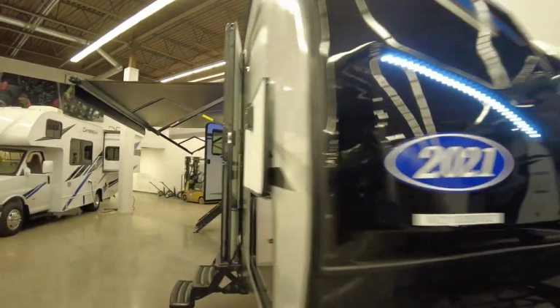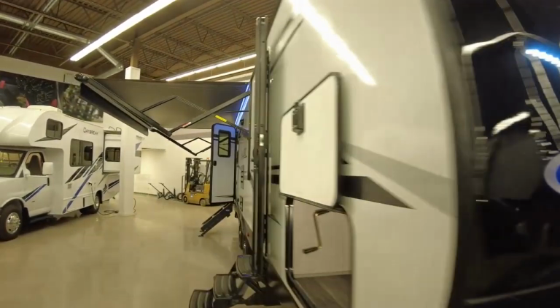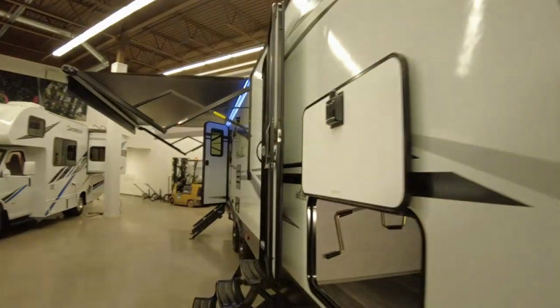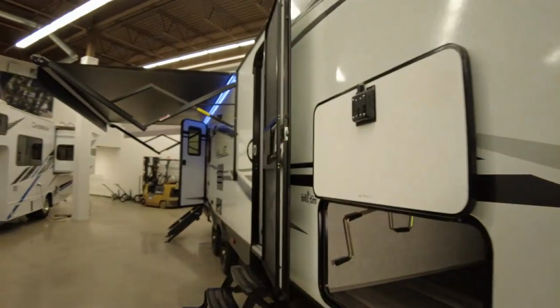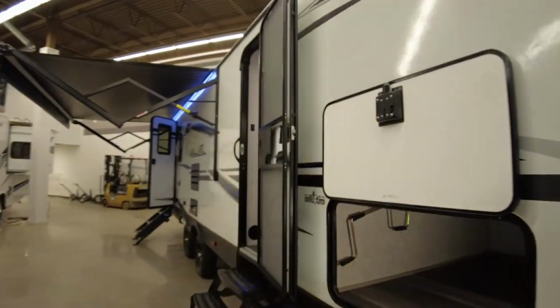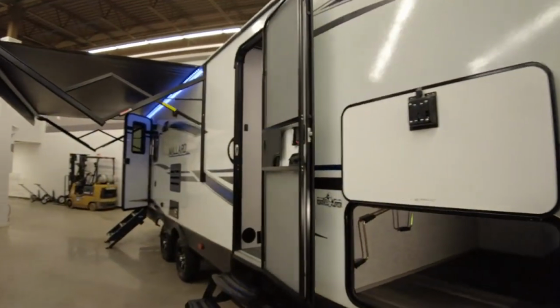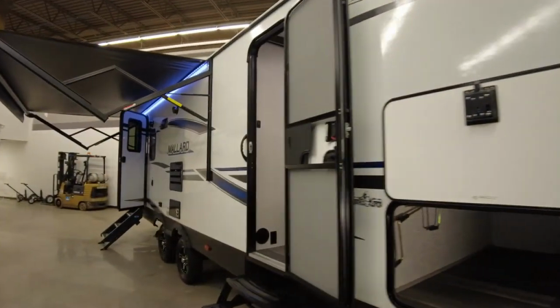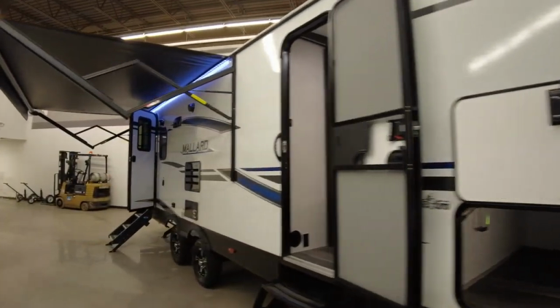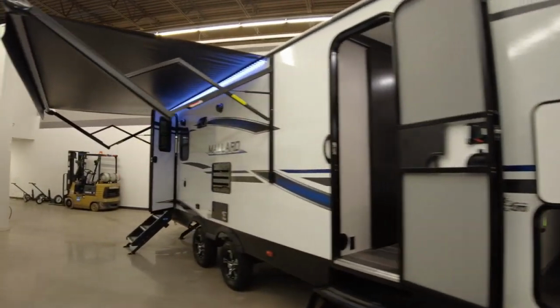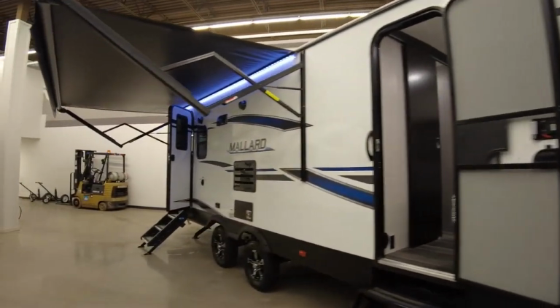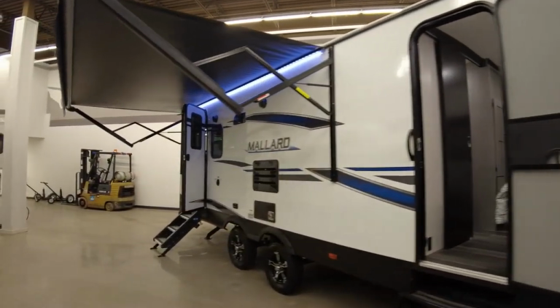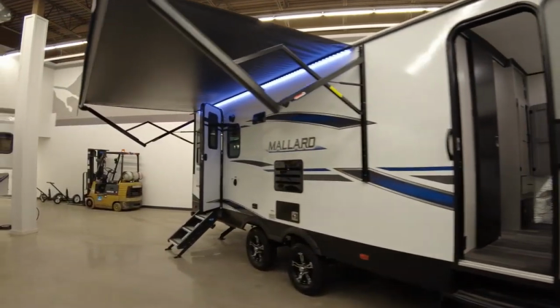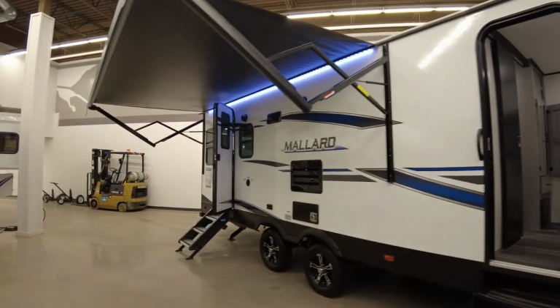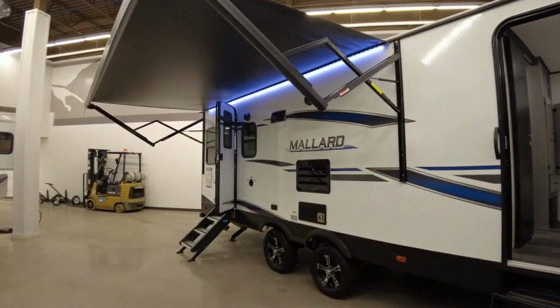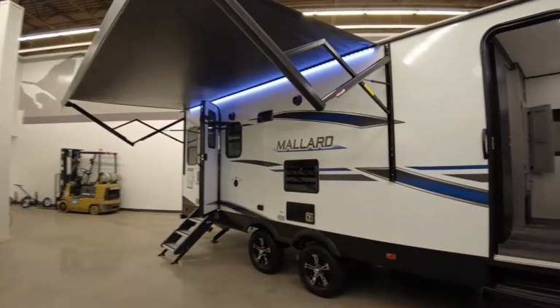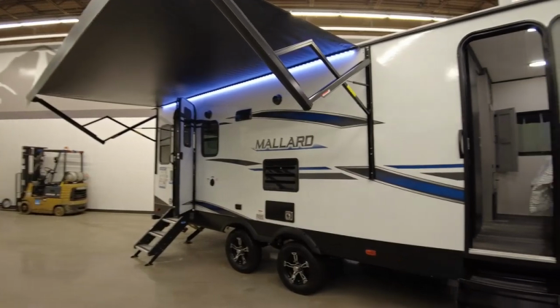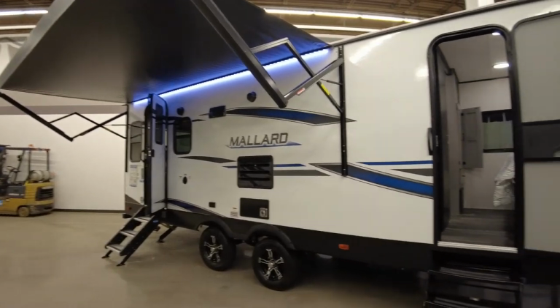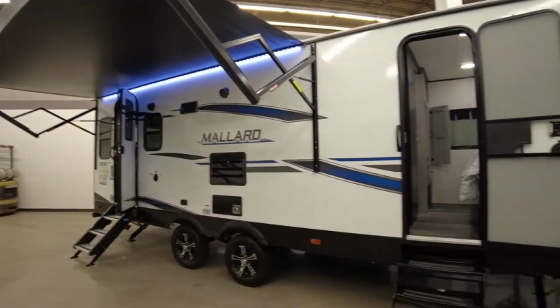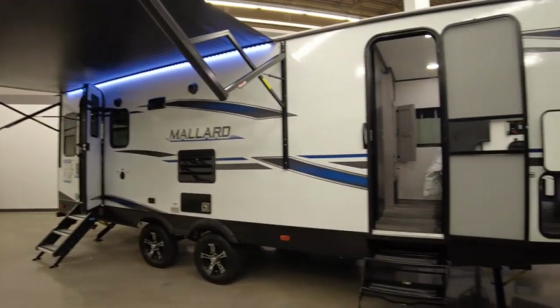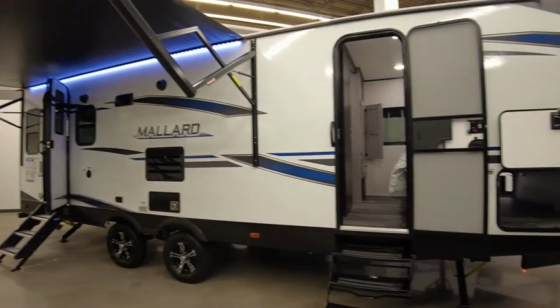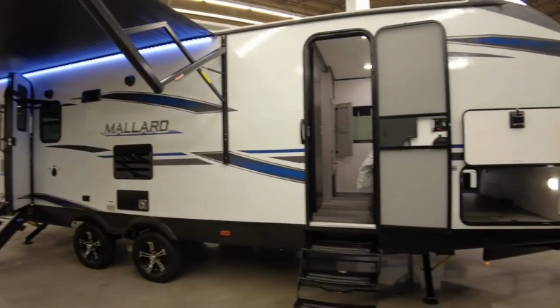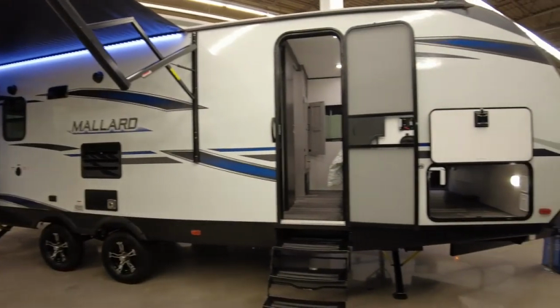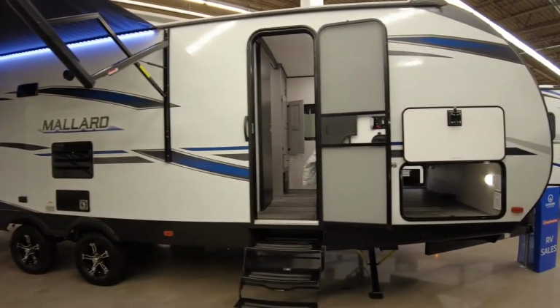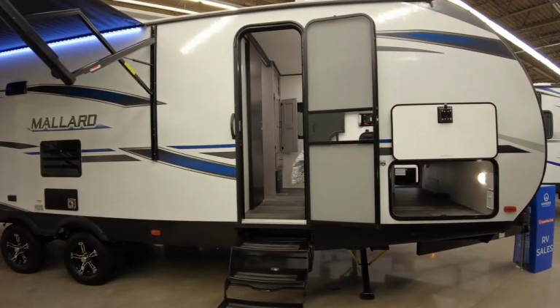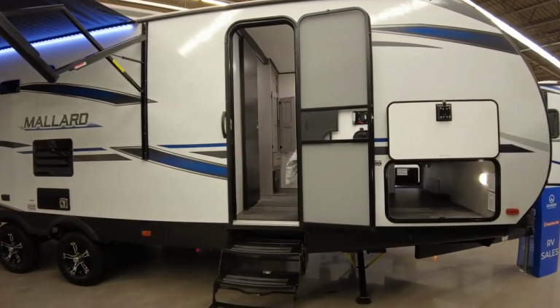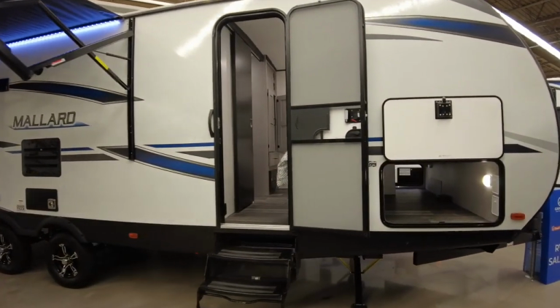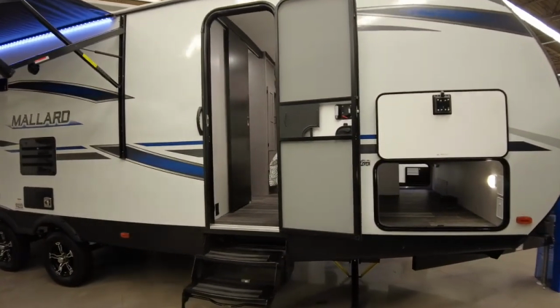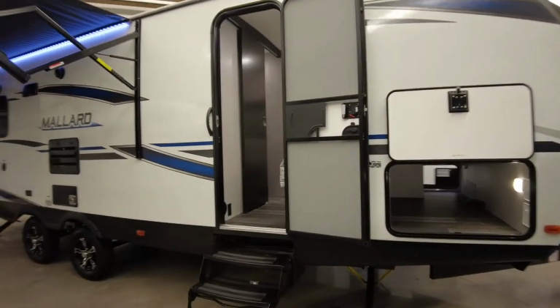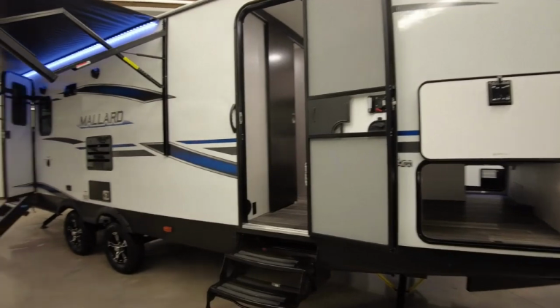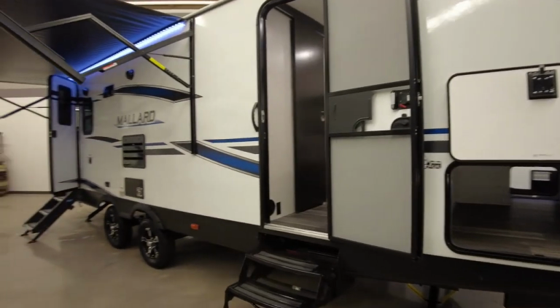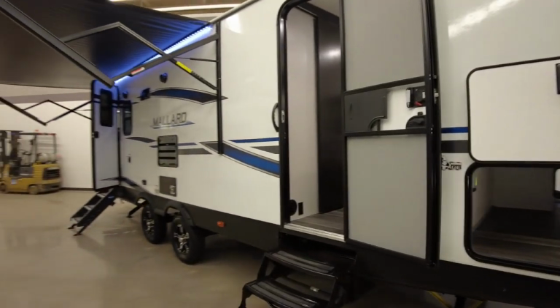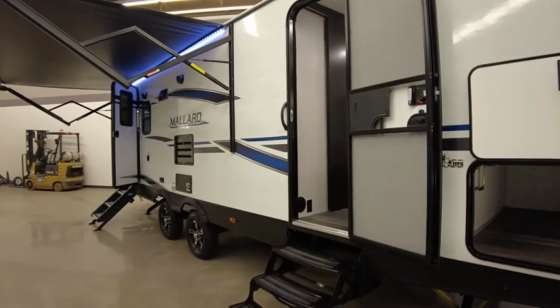This is aluminum frame with fiberglass exterior. It's a front bedroom — you'd kind of call this a couples camper, and I'll show you why when we get inside.